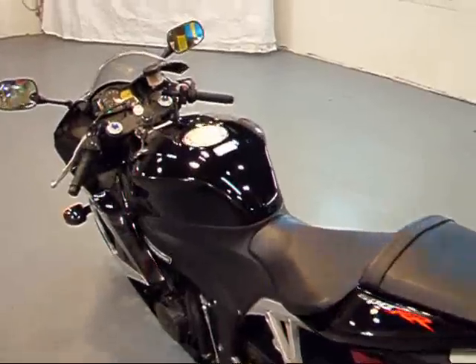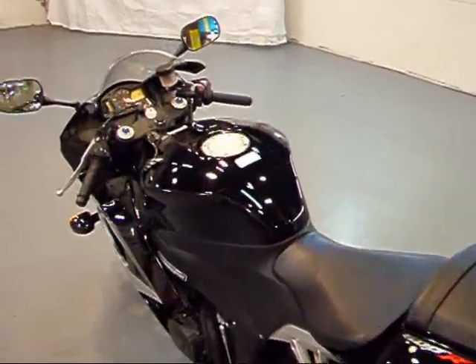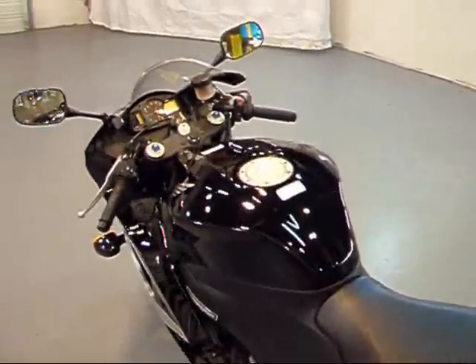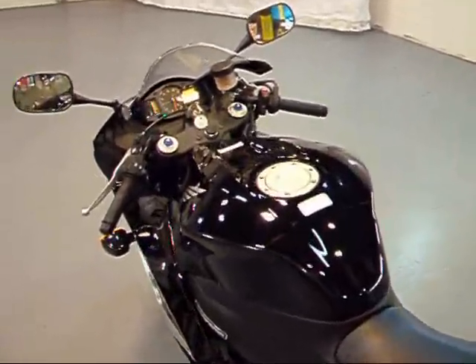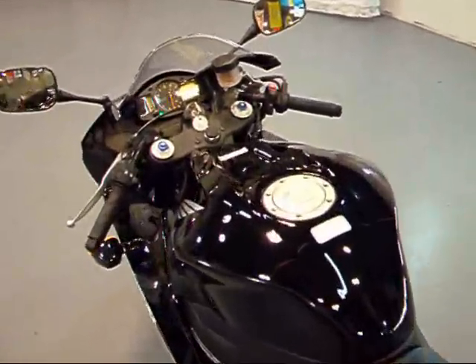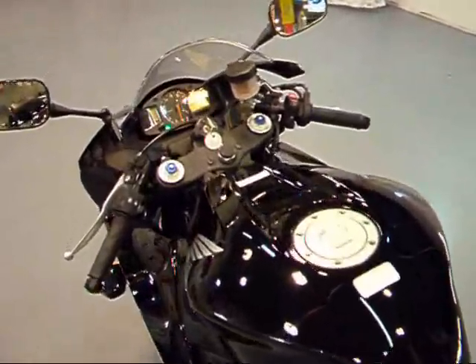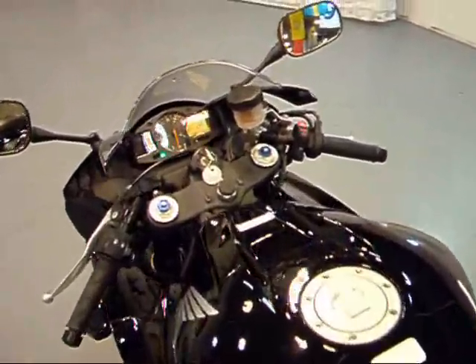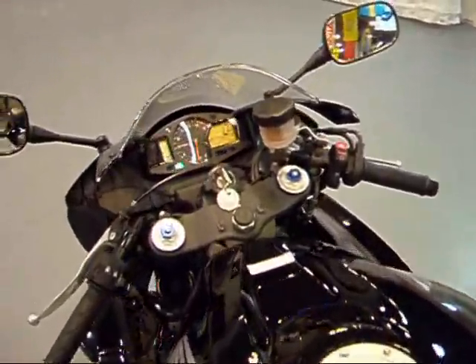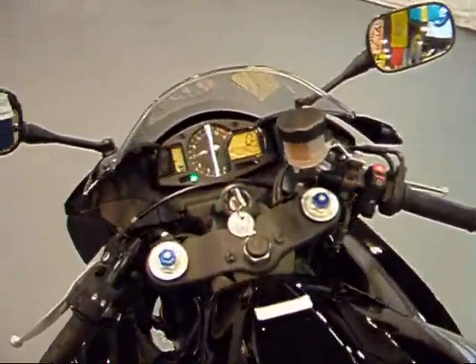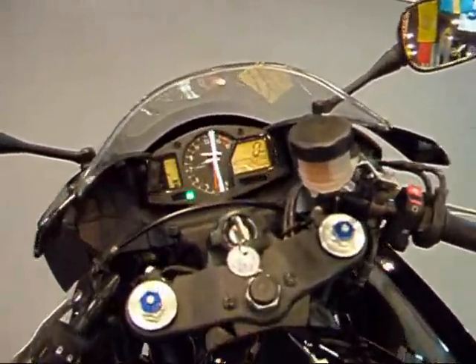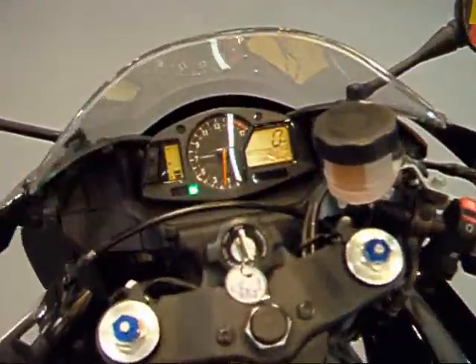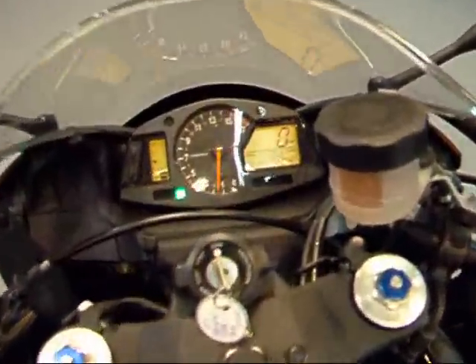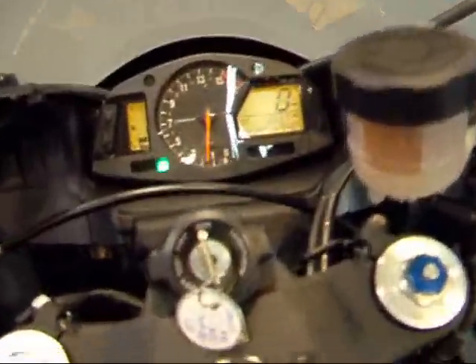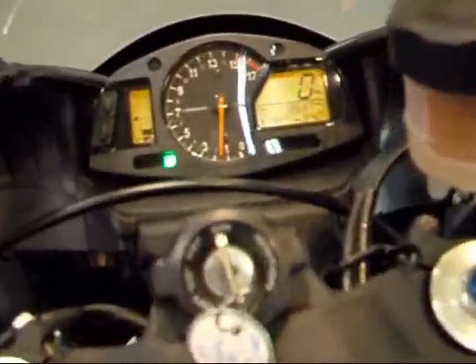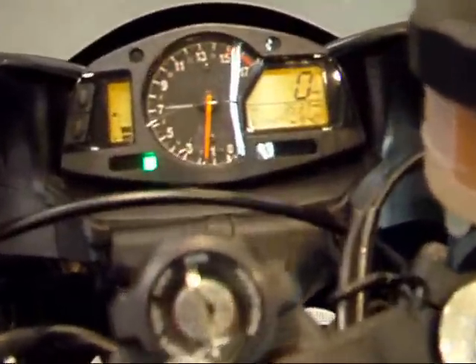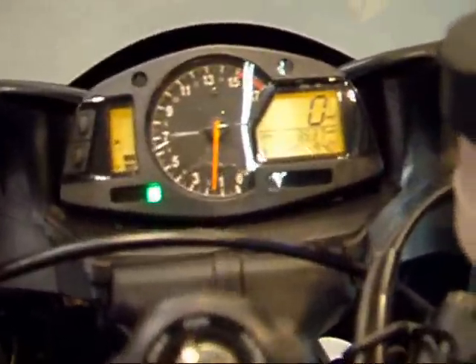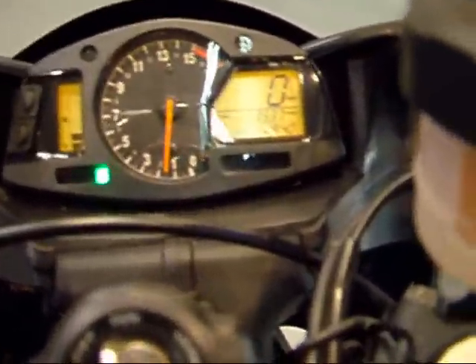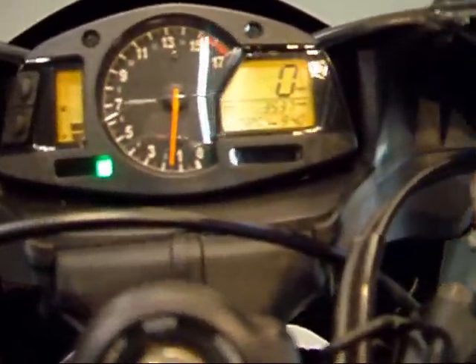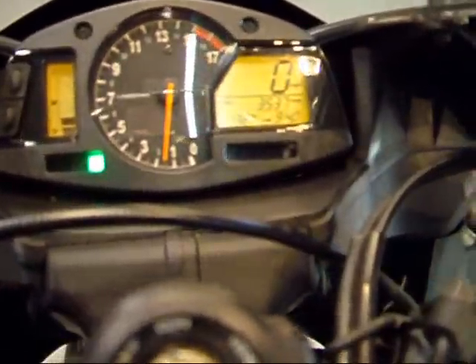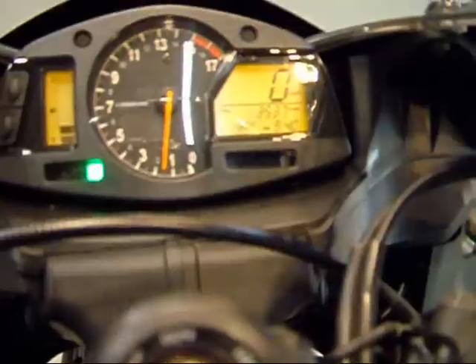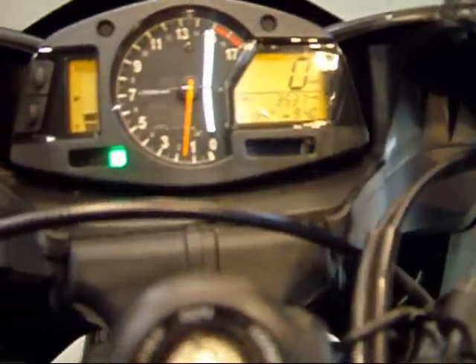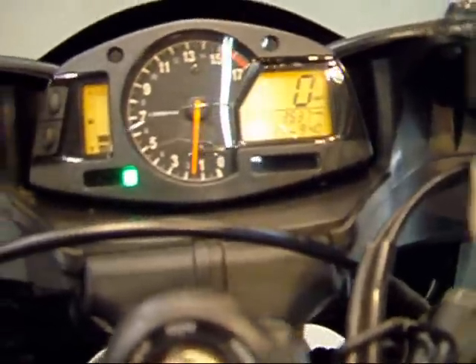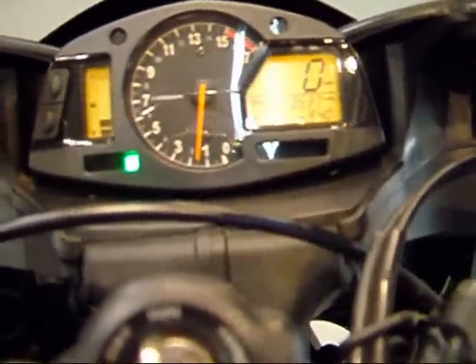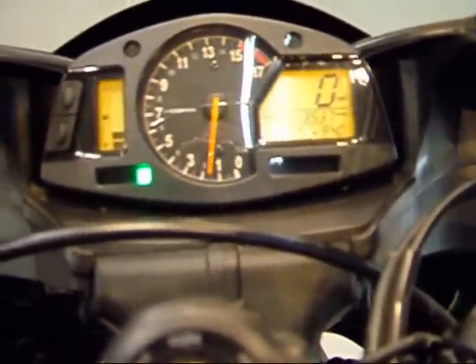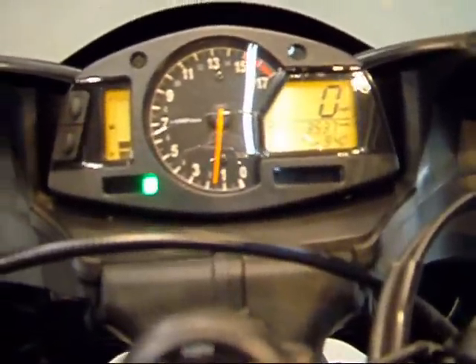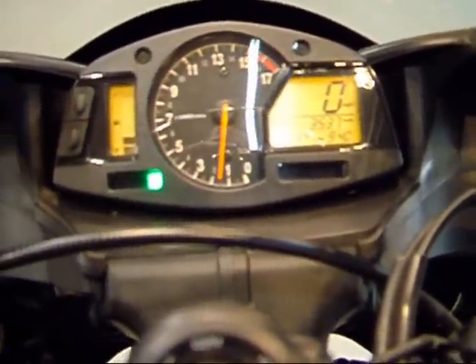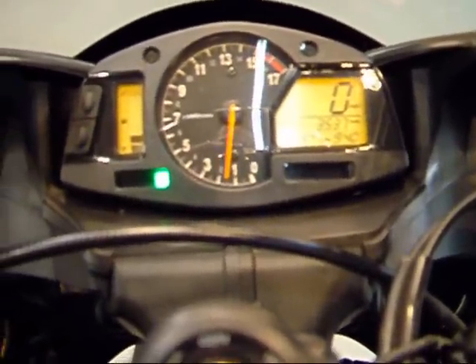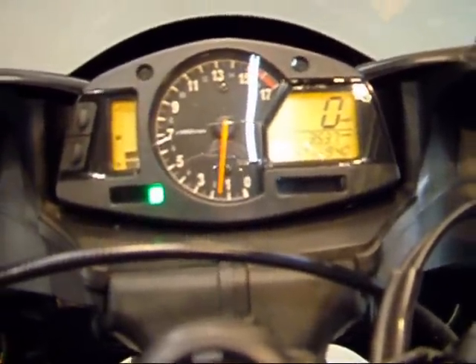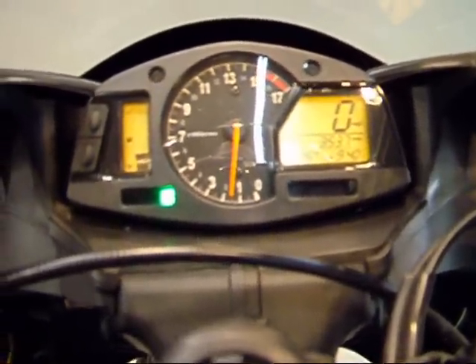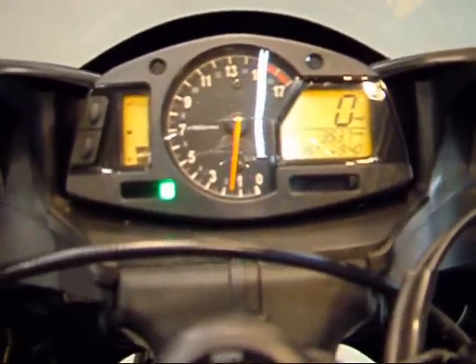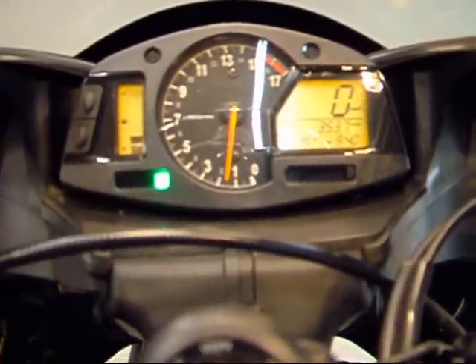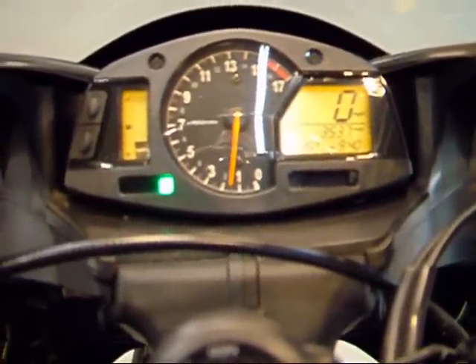Let's take a look at the gauges here. This one has right about 3,500 miles, which is pretty good miles for an 07.